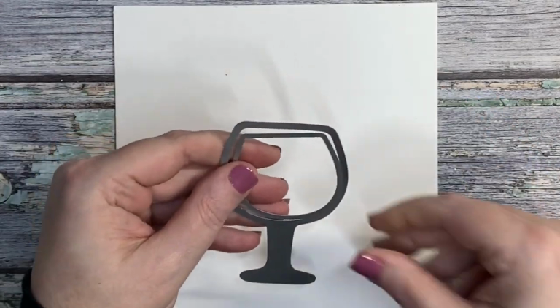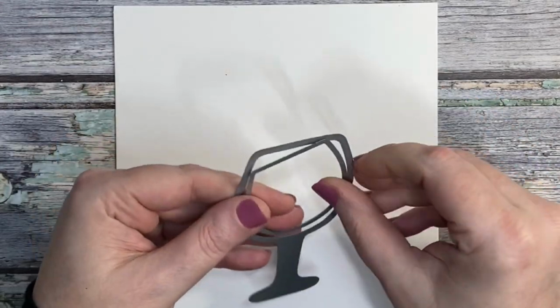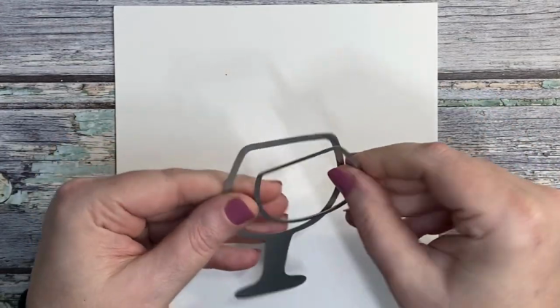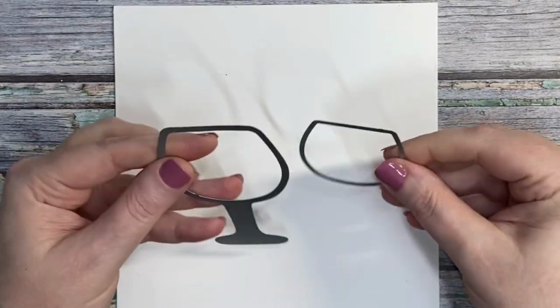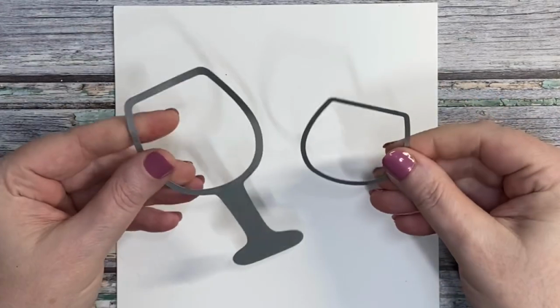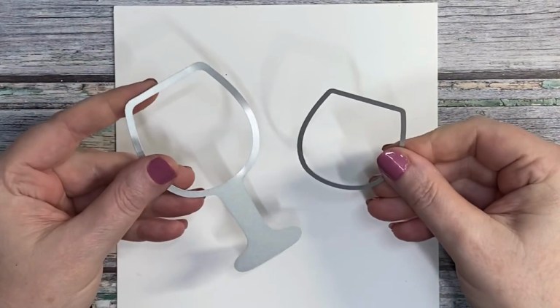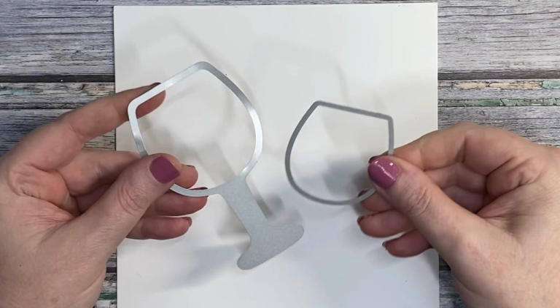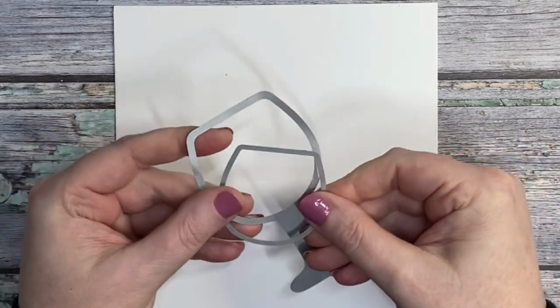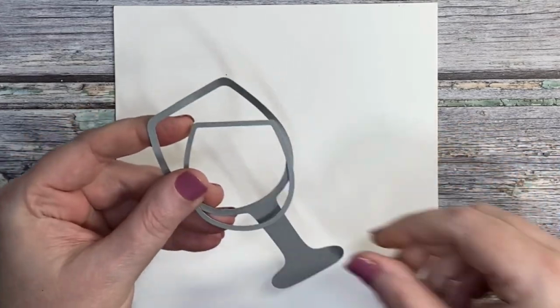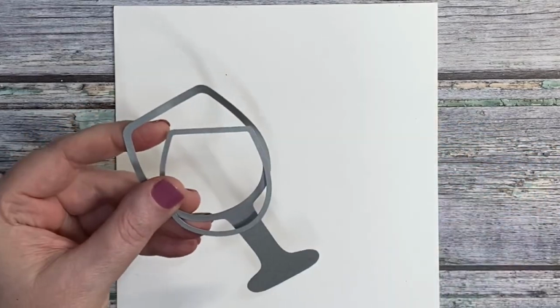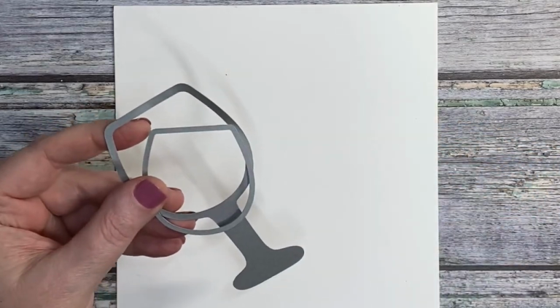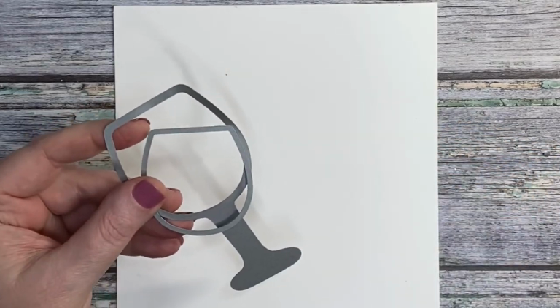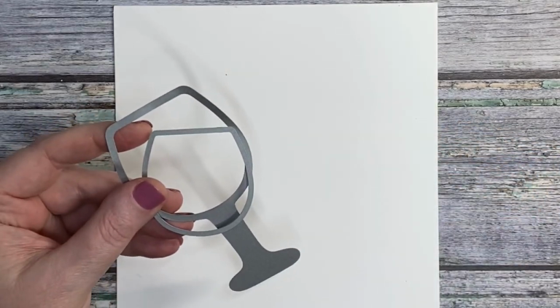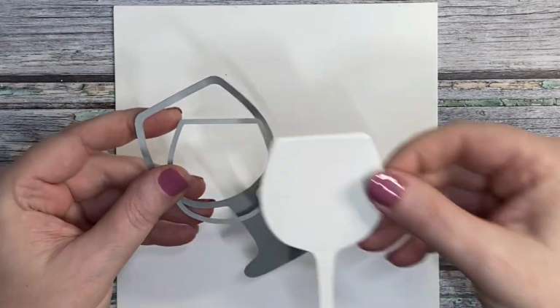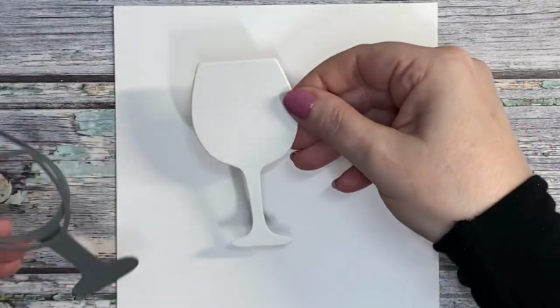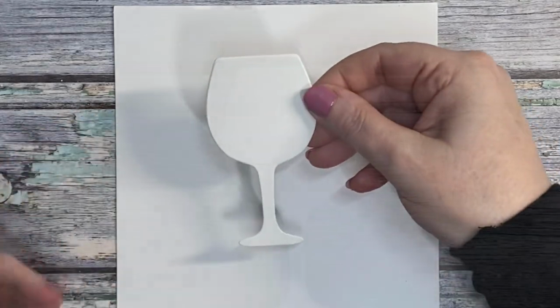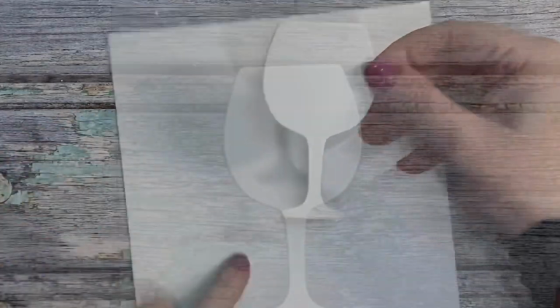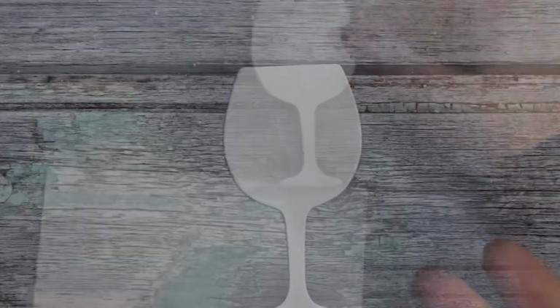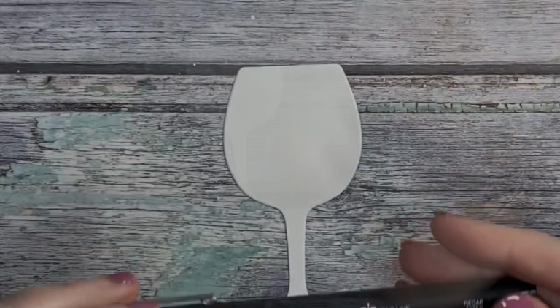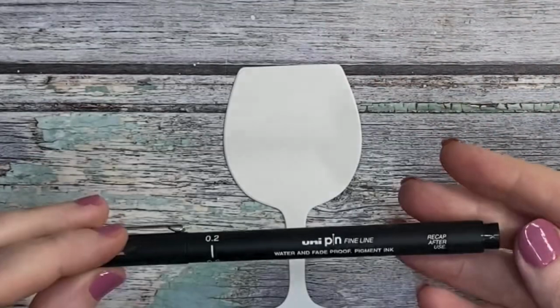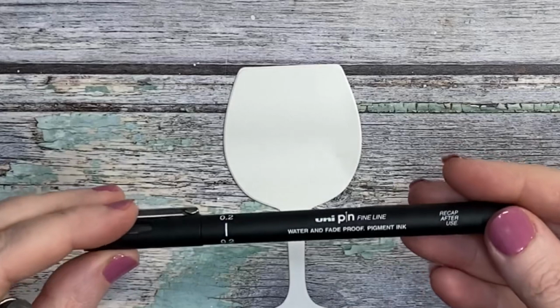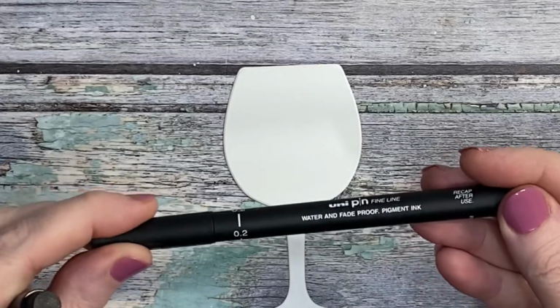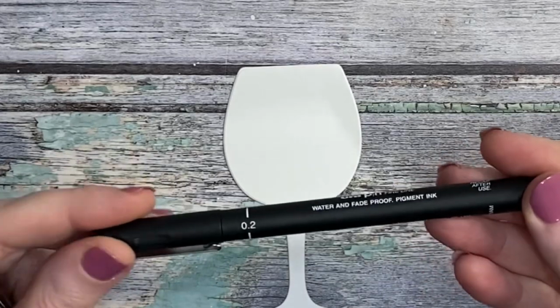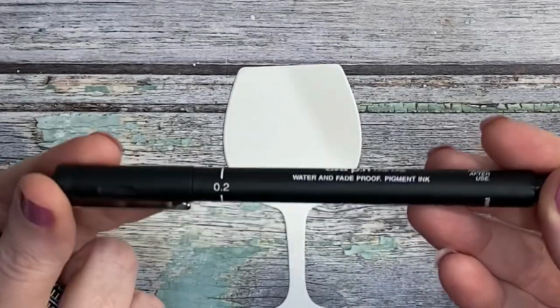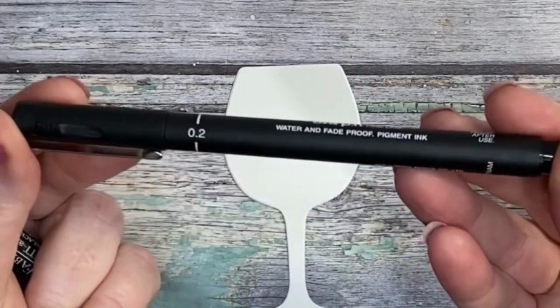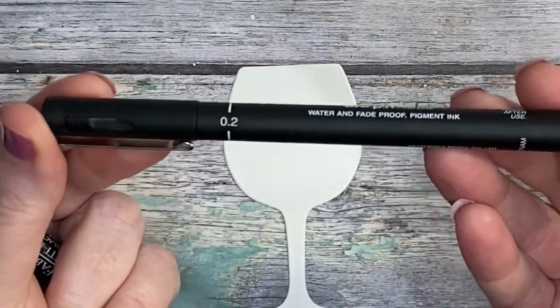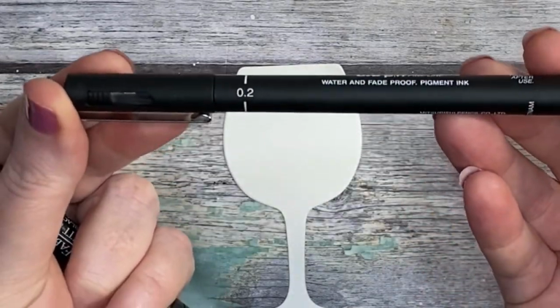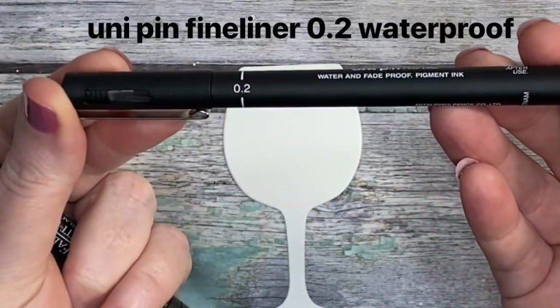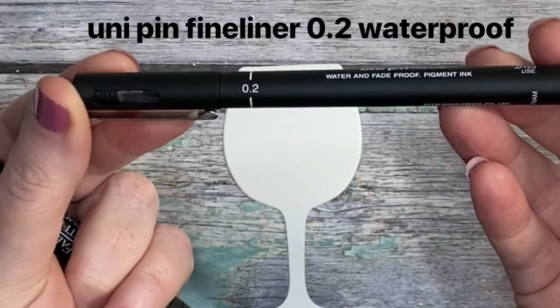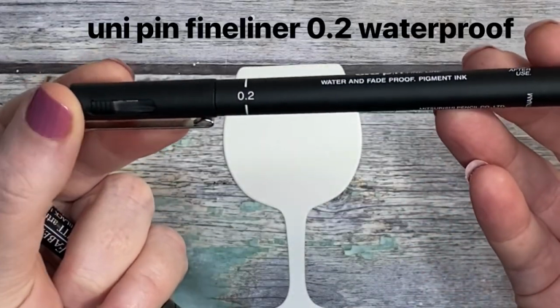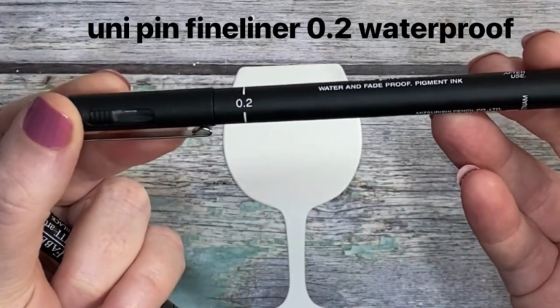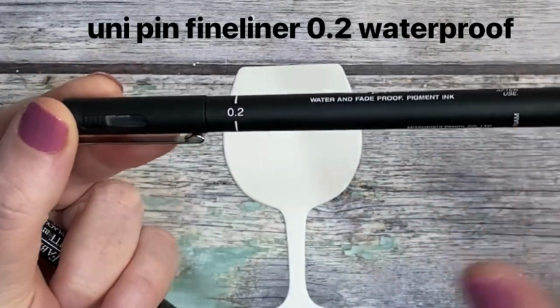We're just going to pop aside the small die and we're not going to use the blisters. We're going to go ahead and cut out some watercolor cardstock with that die and we're going to grab our unipen.